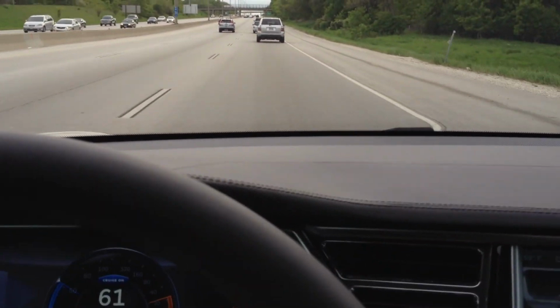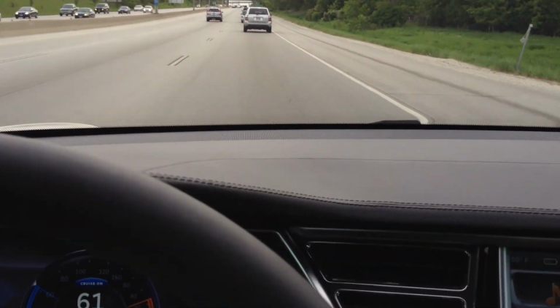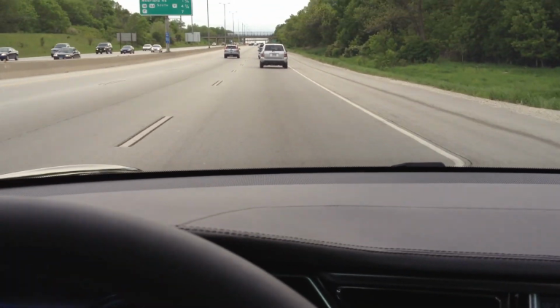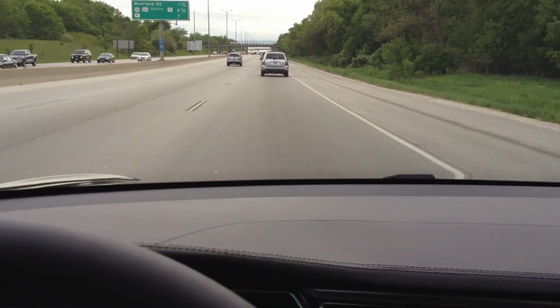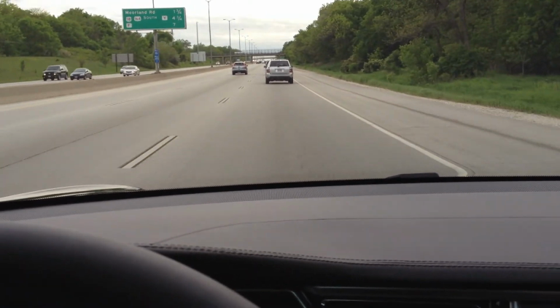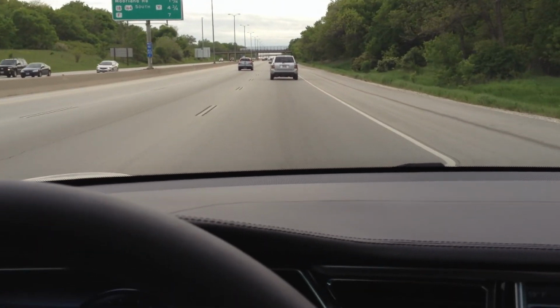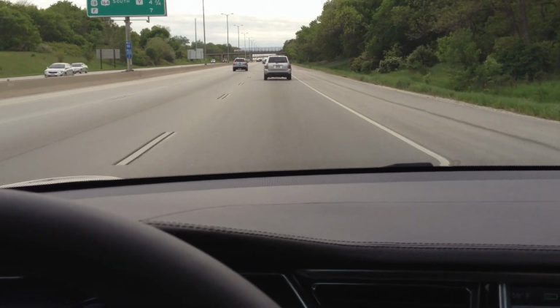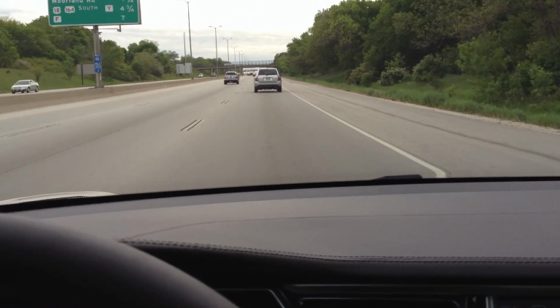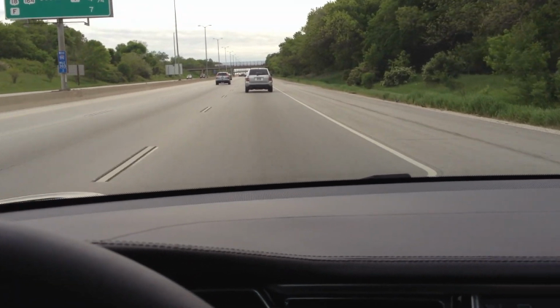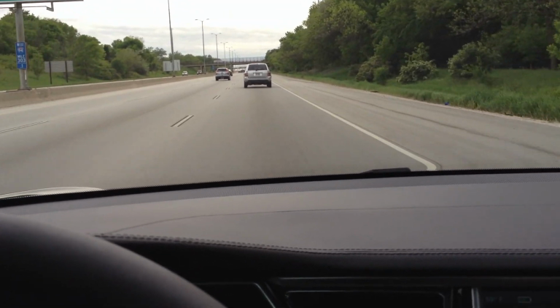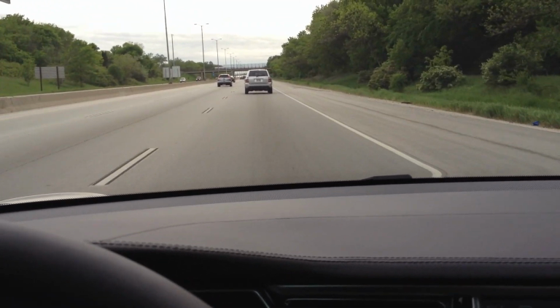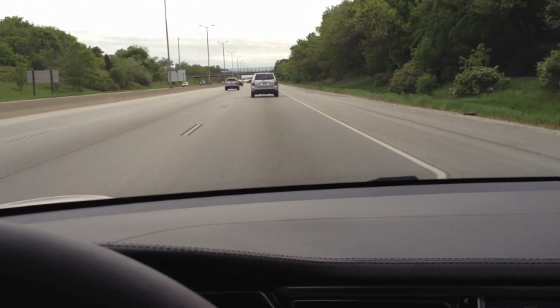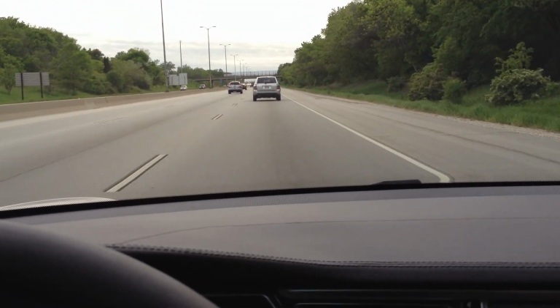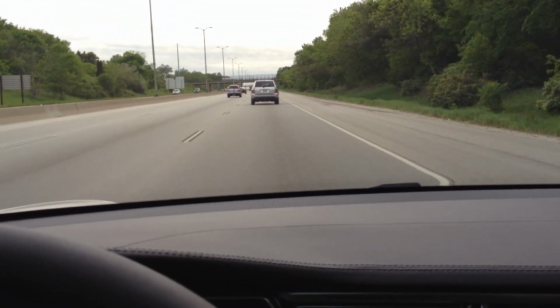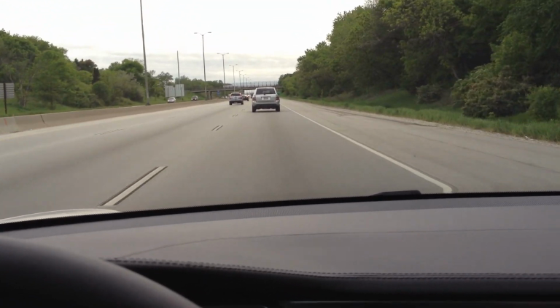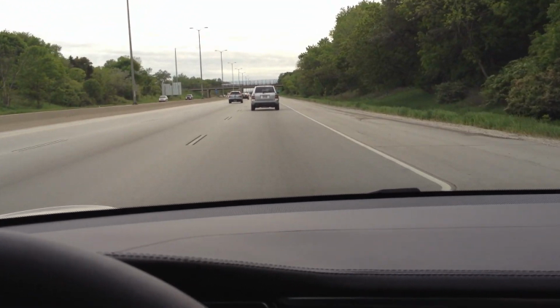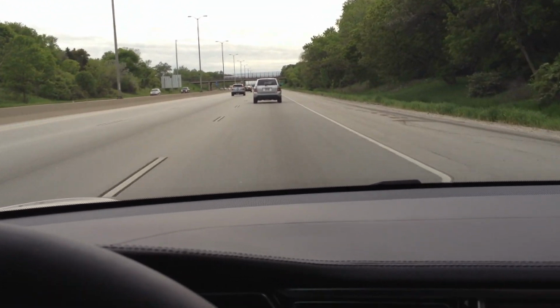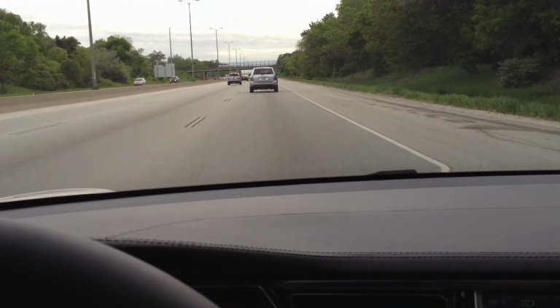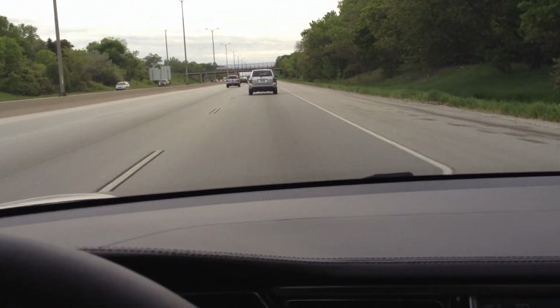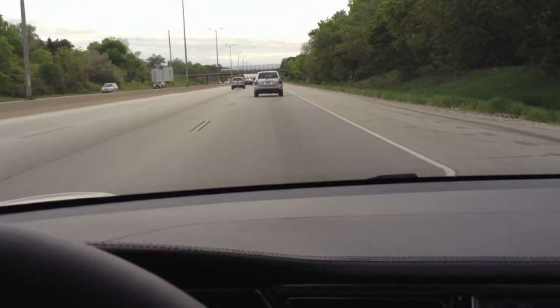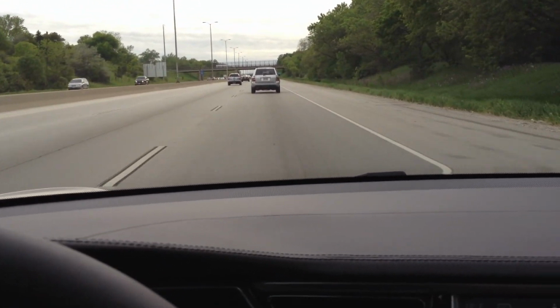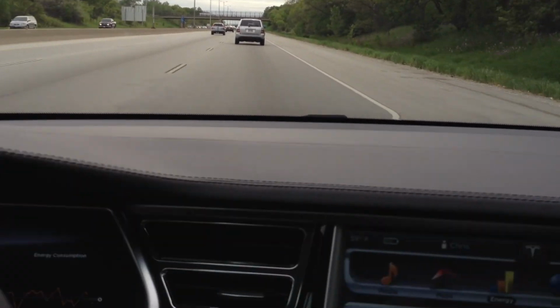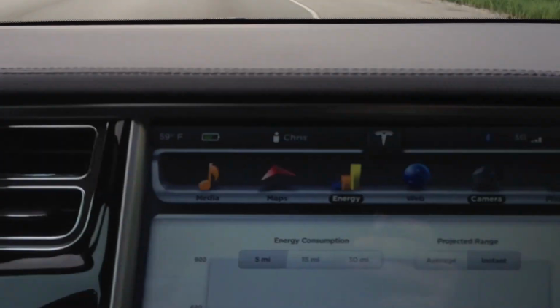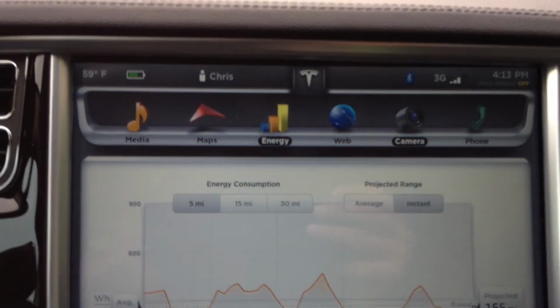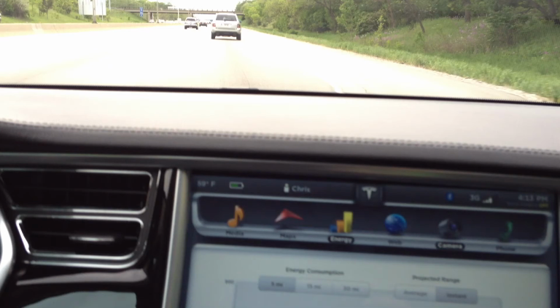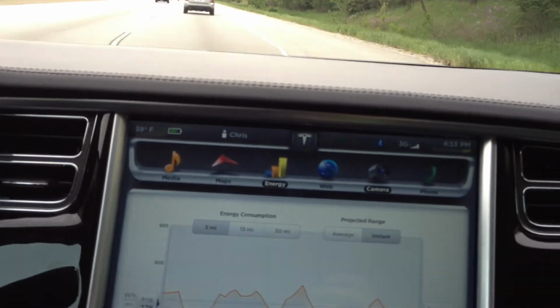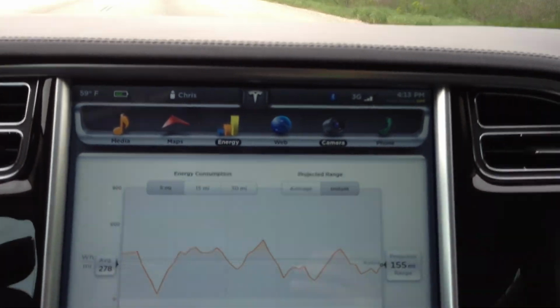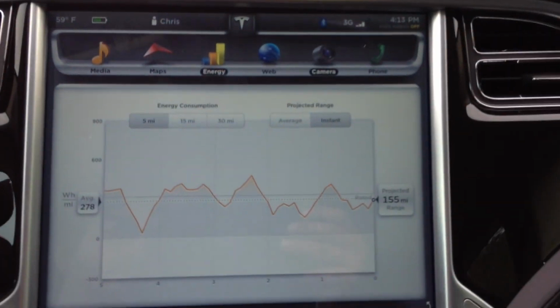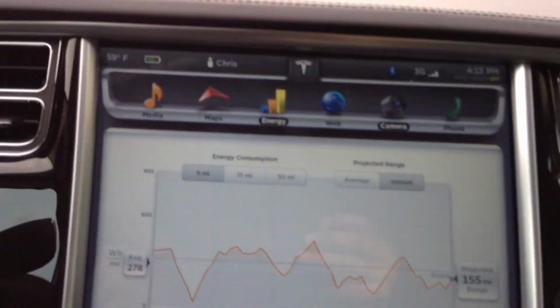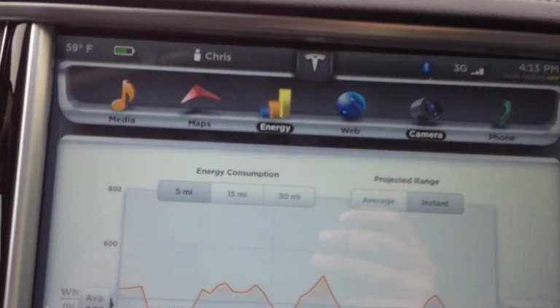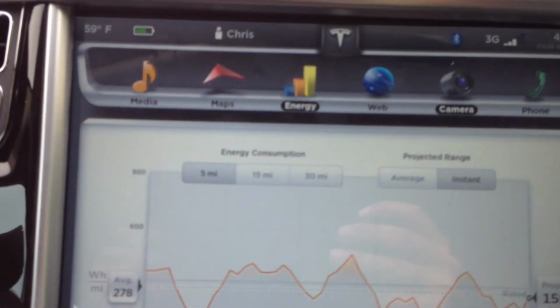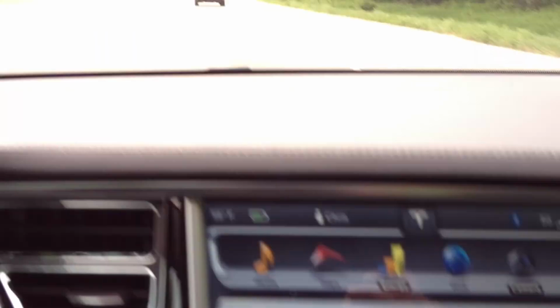Let me put it this way — pulling my 5,000-pound trailer with my Trek, I'm lucky to hit 45 miles an hour going up this. So I thought you guys would like to get a look at the power usage.